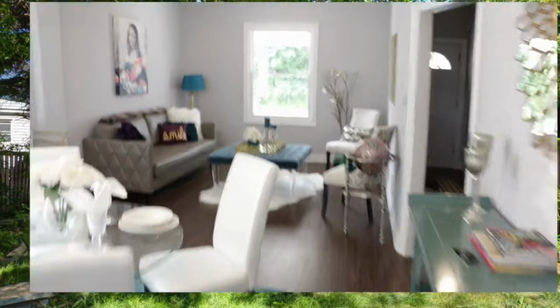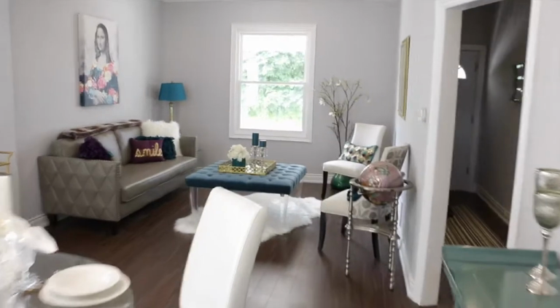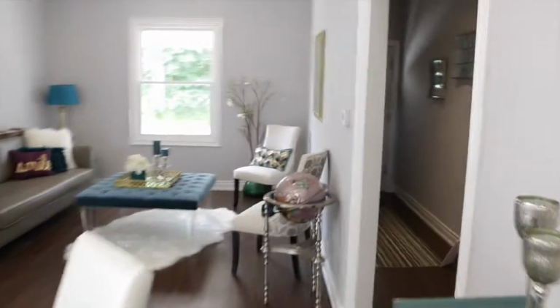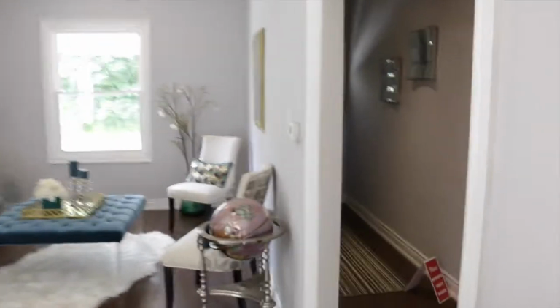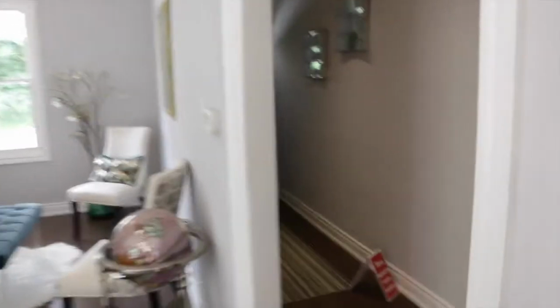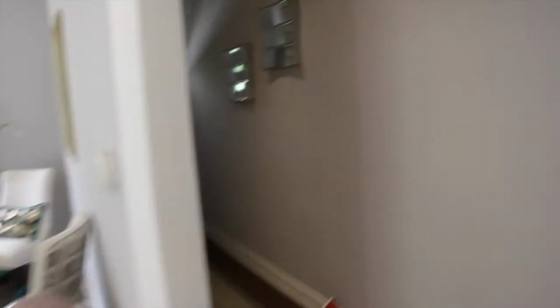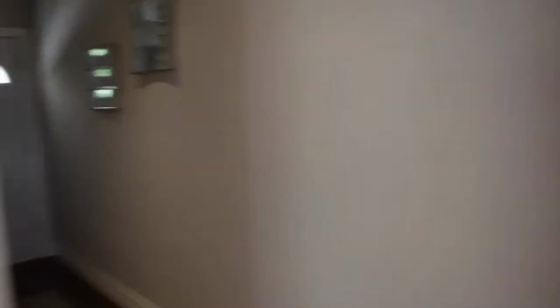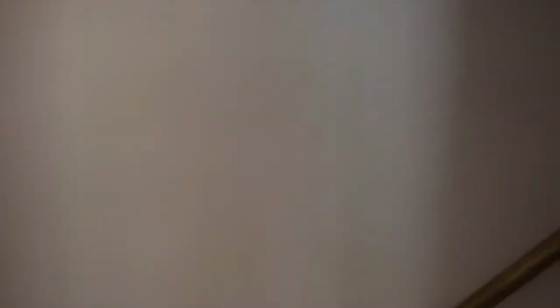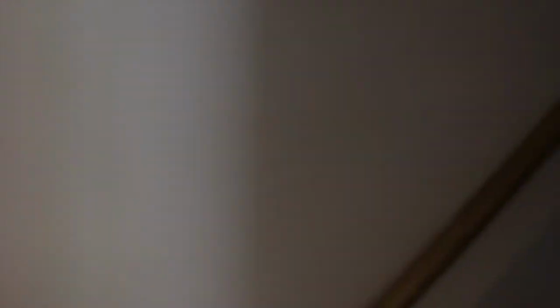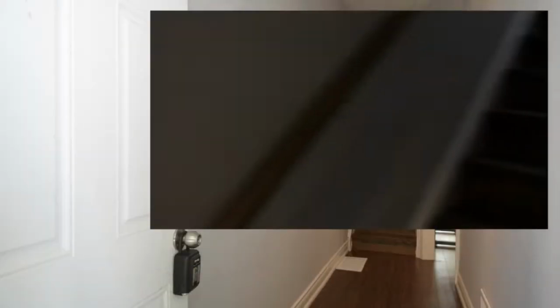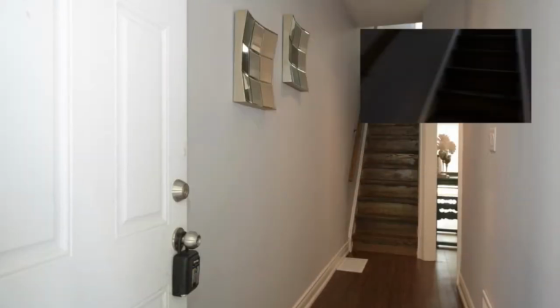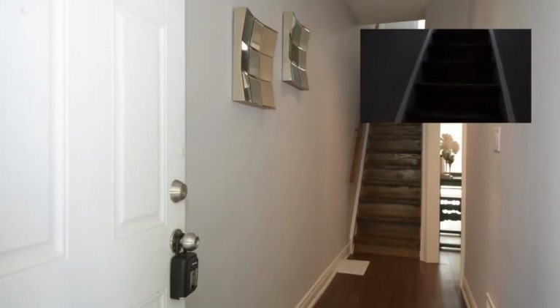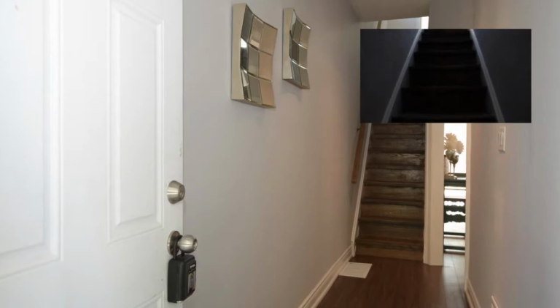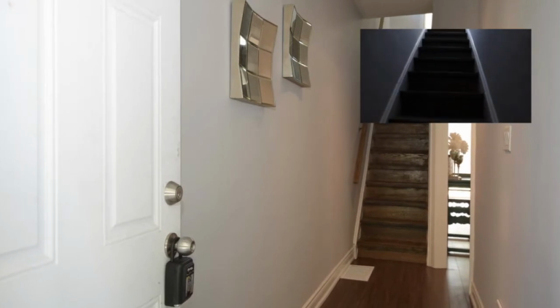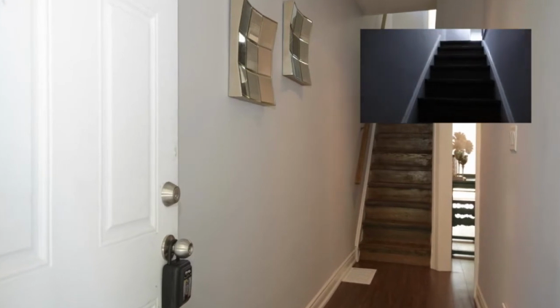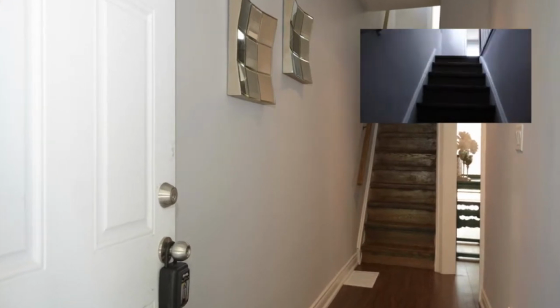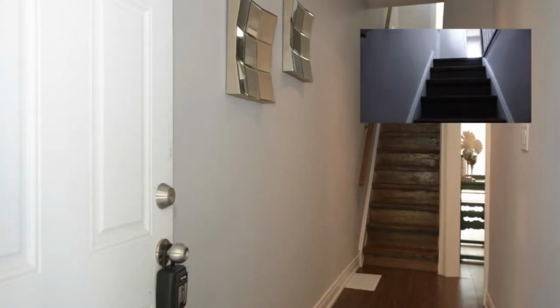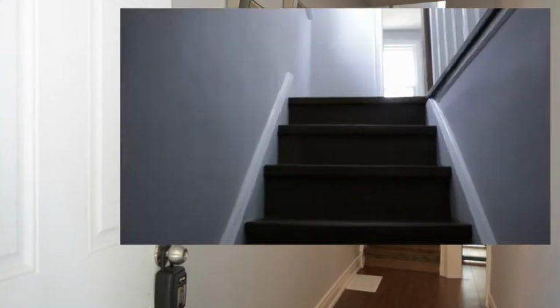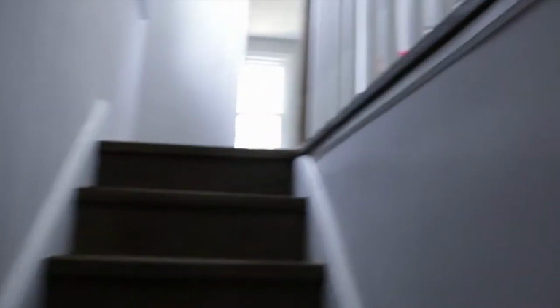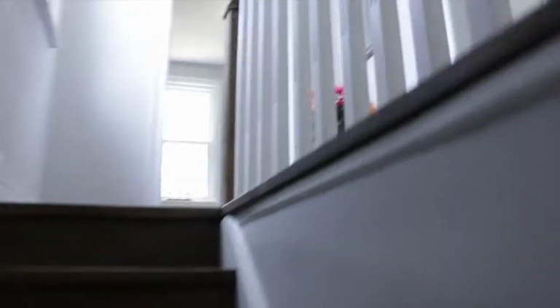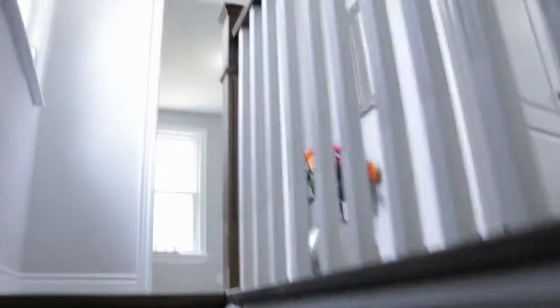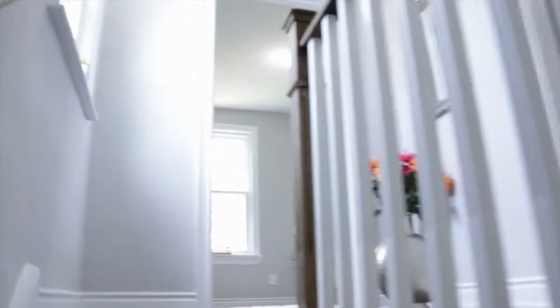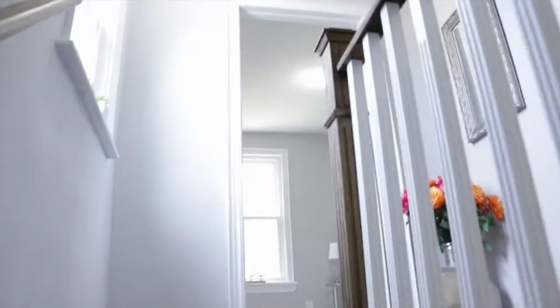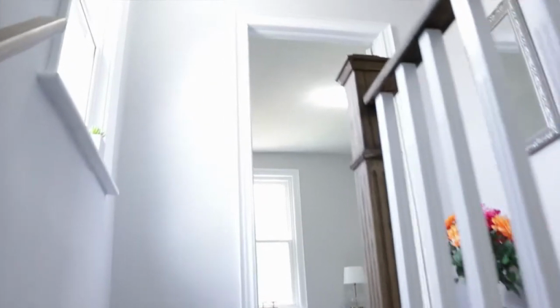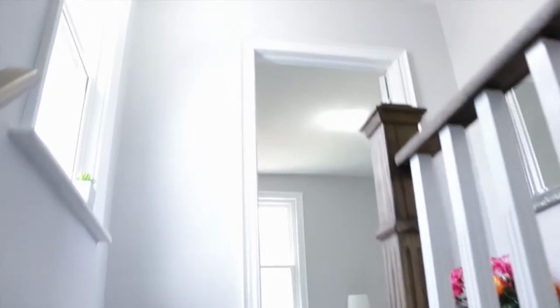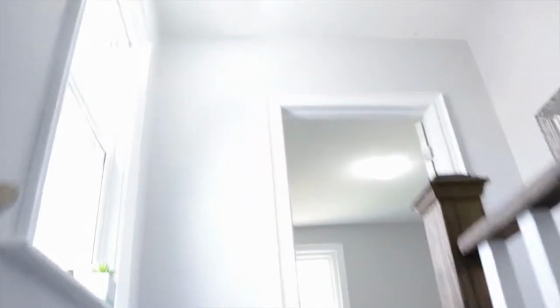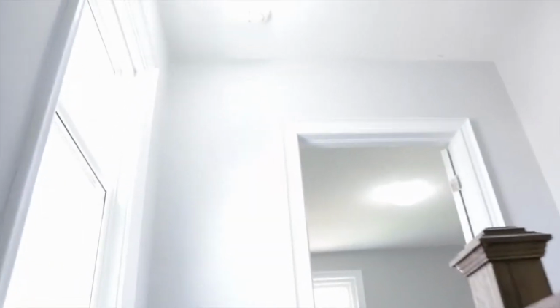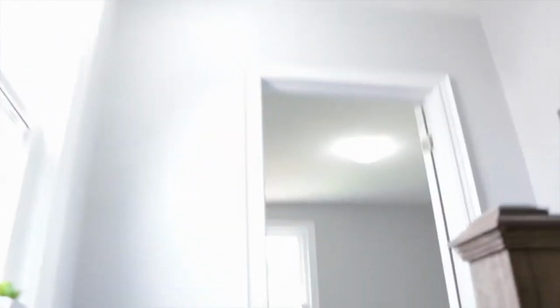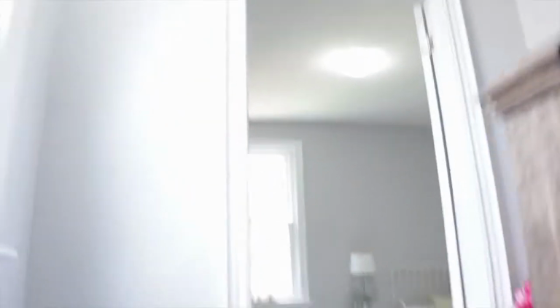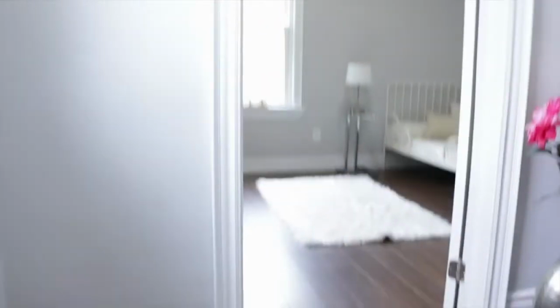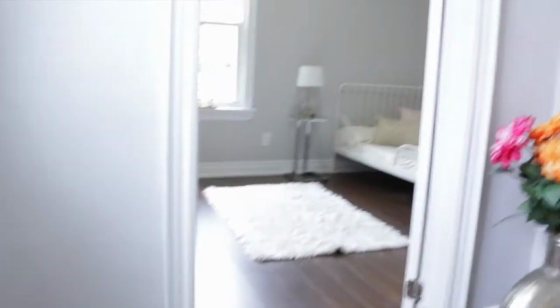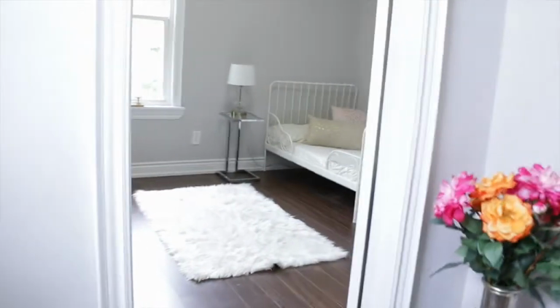Moving forward, we went with a very chic look. We redid the stairs and added a nice handrail.